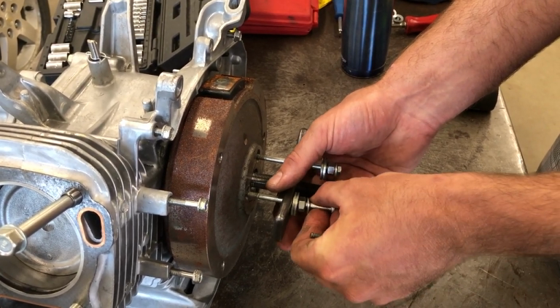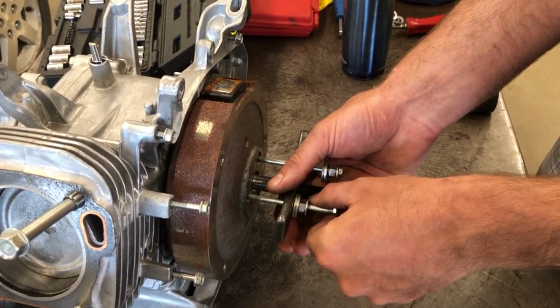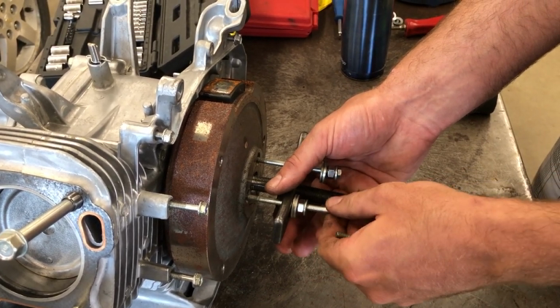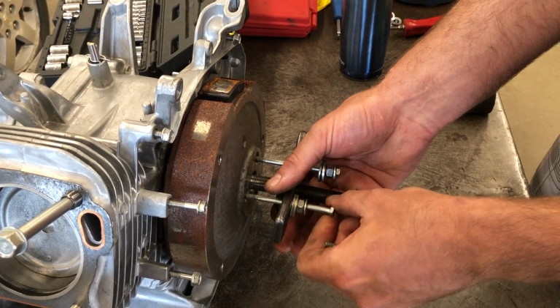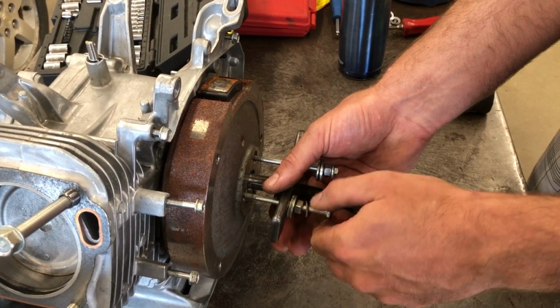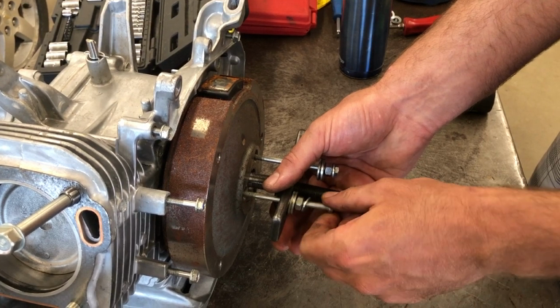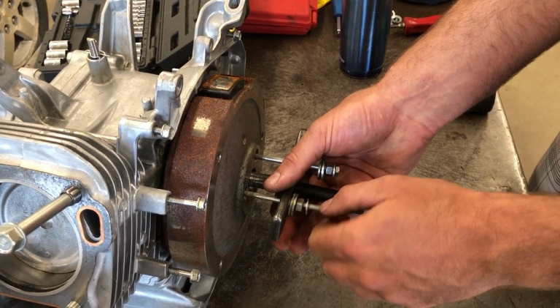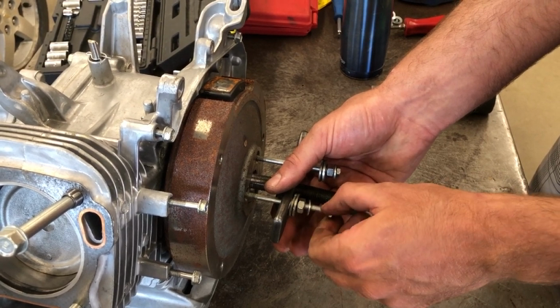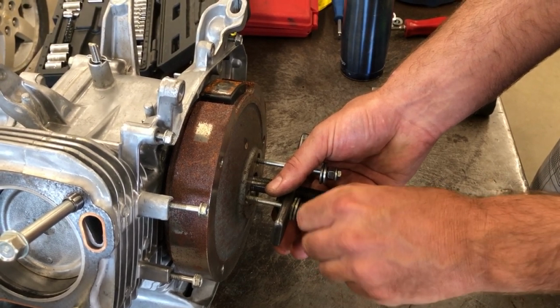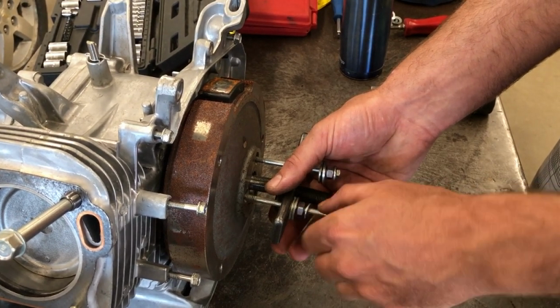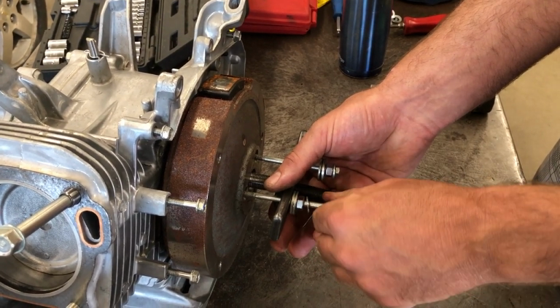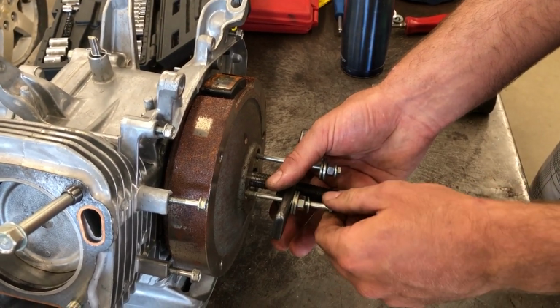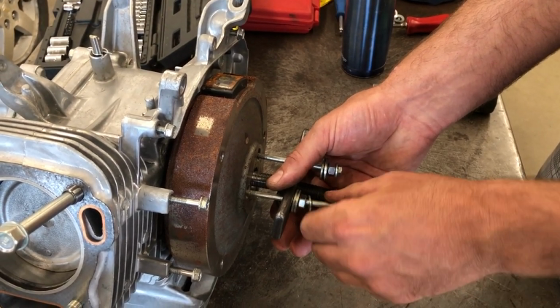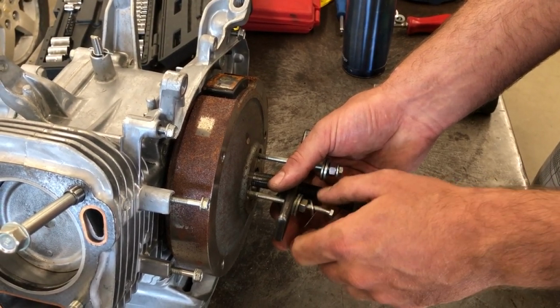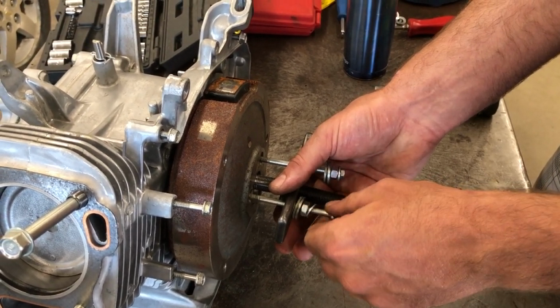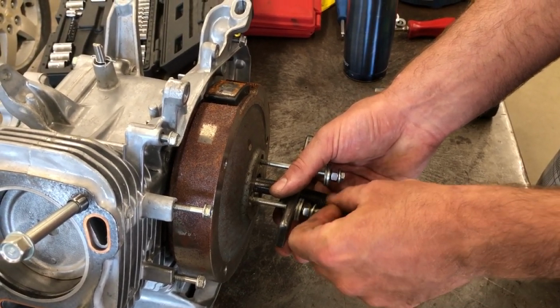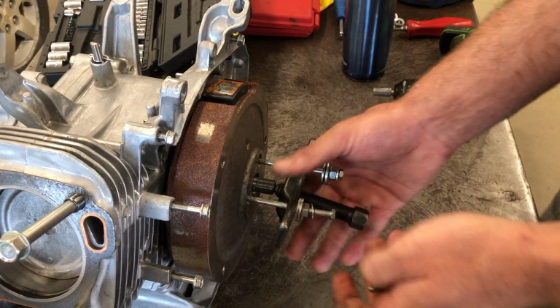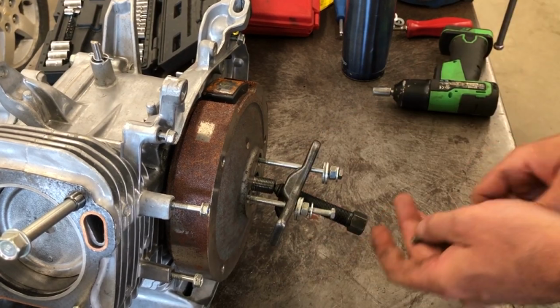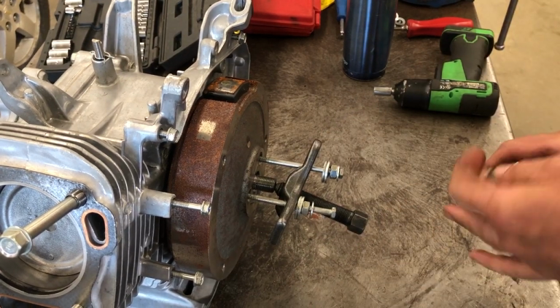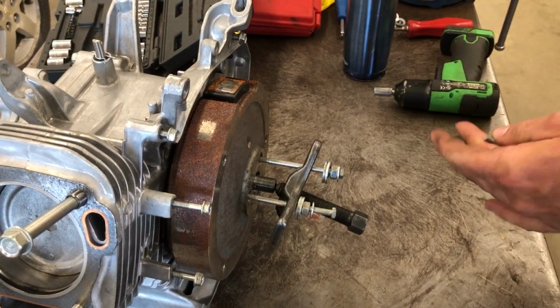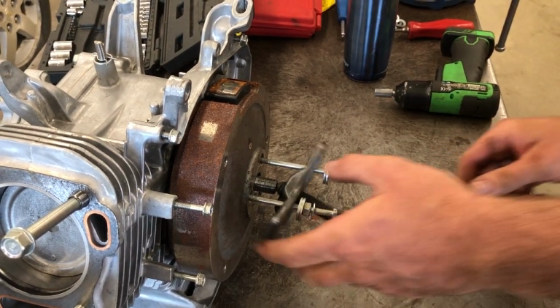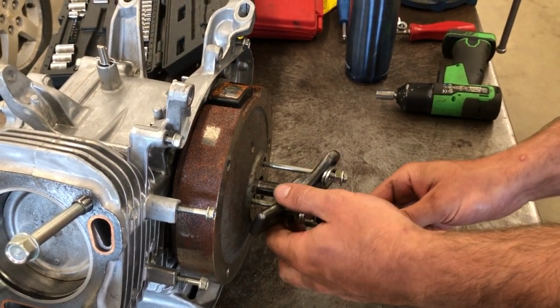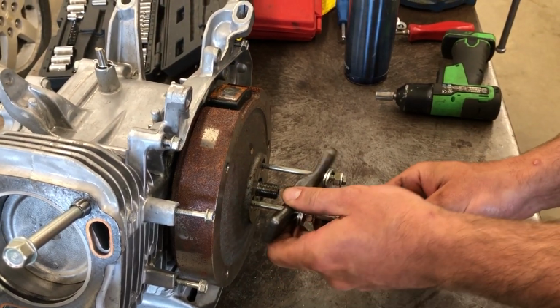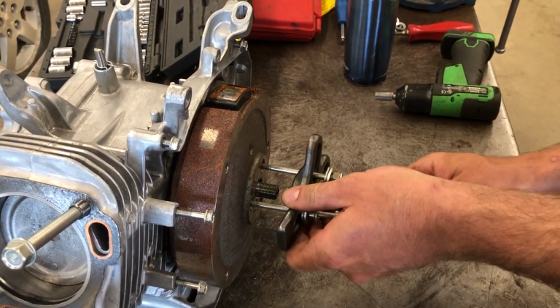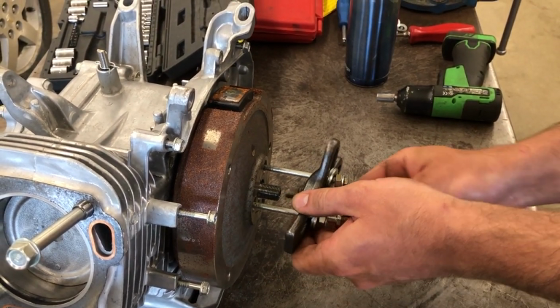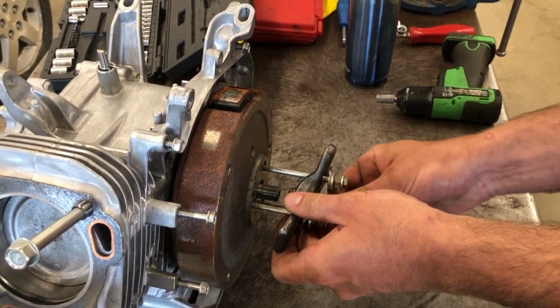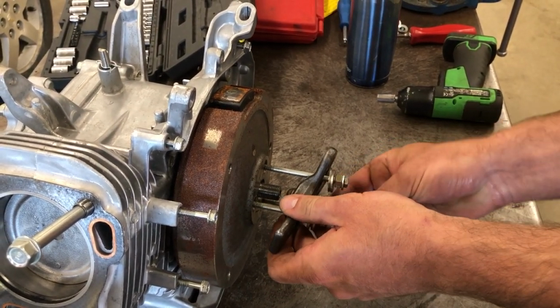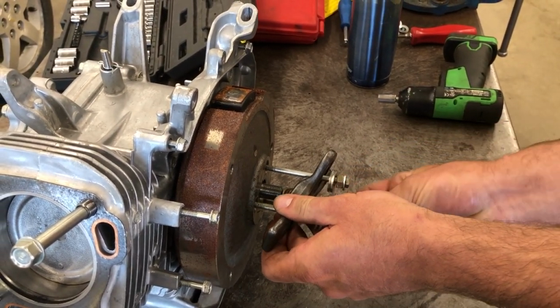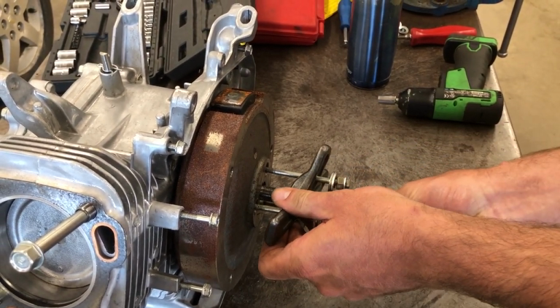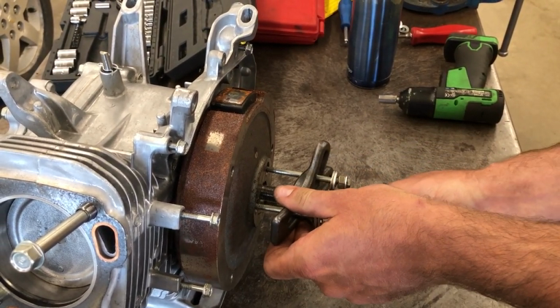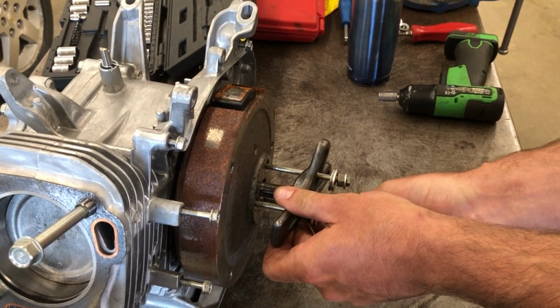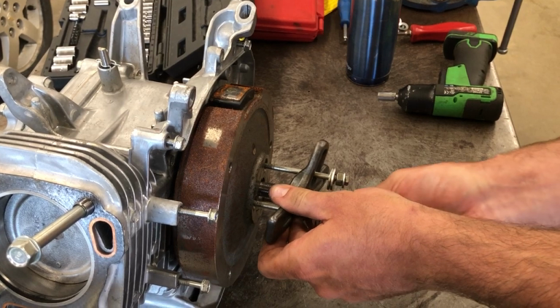These really long bolts are going to bend easily, so make sure that you pull on this as straight as you can and as evenly as you can. I'll put in this last one.